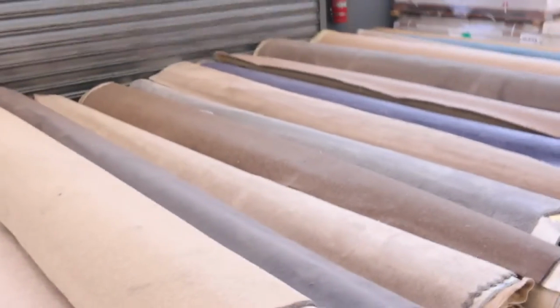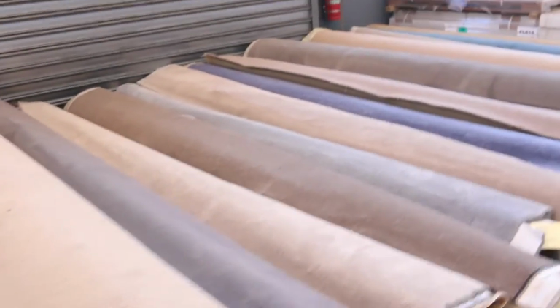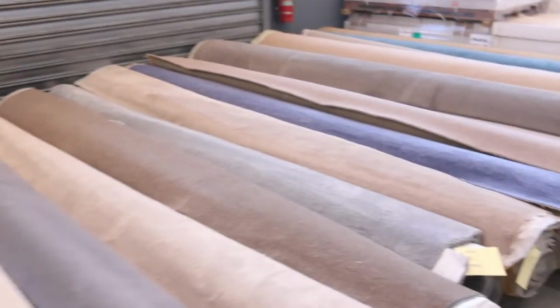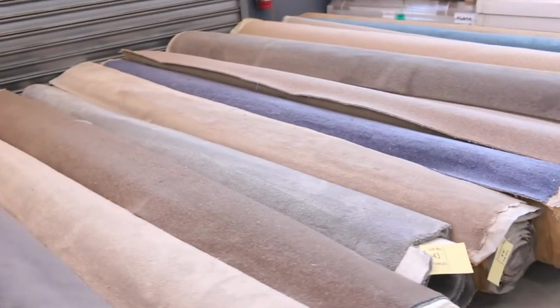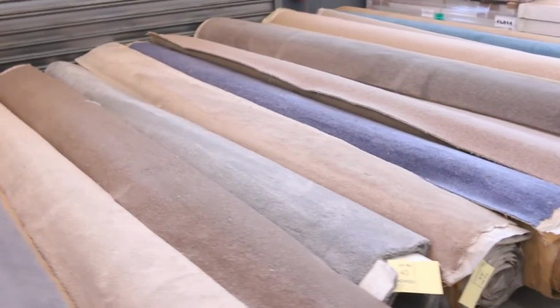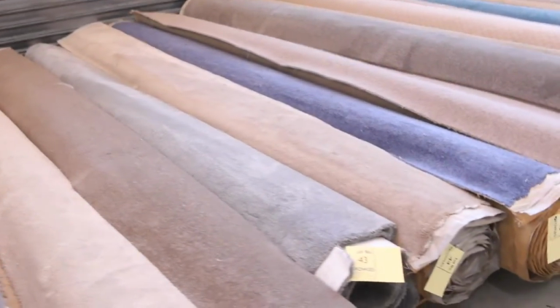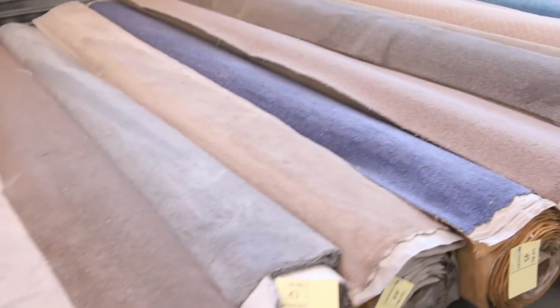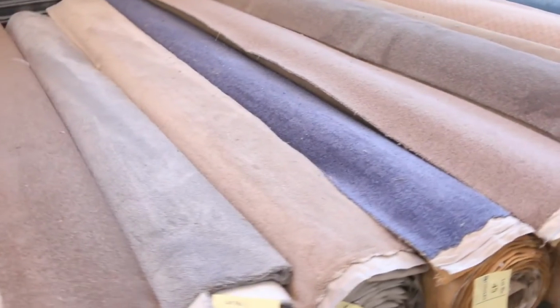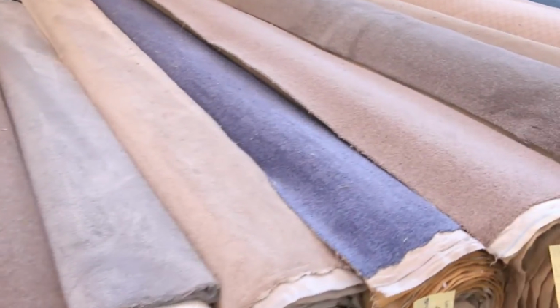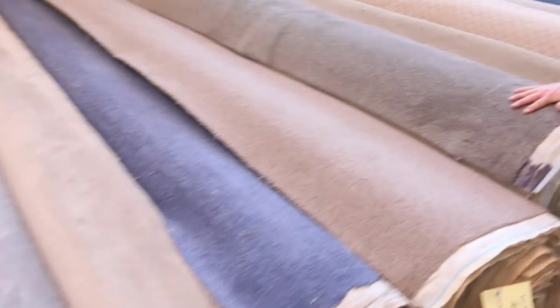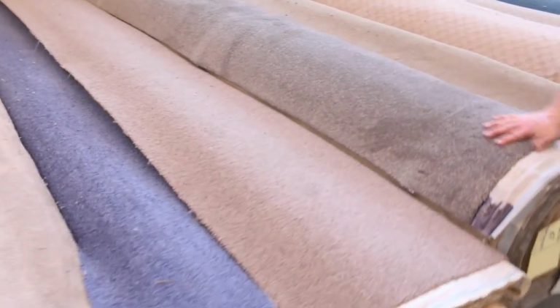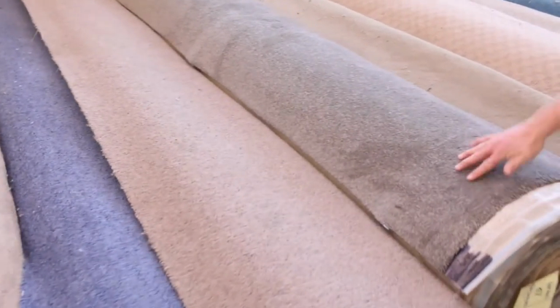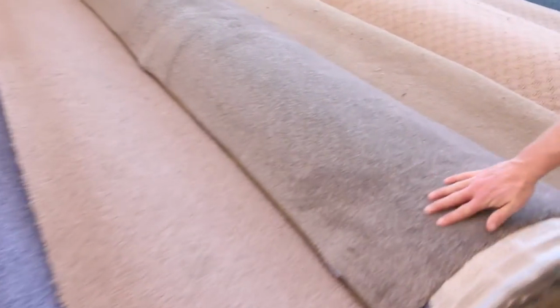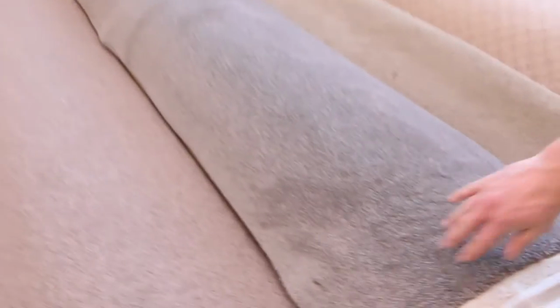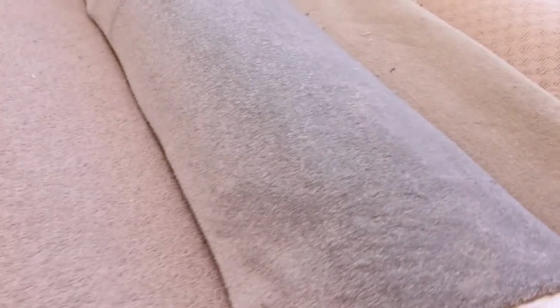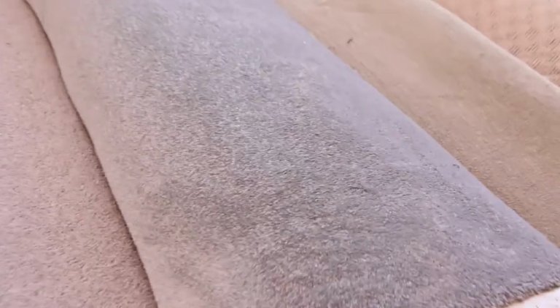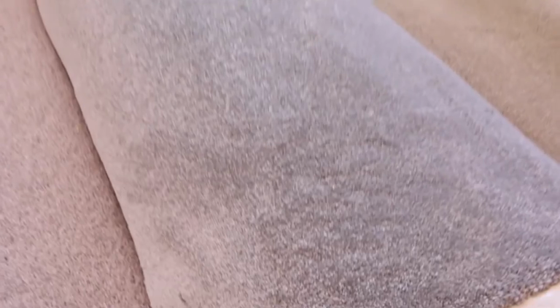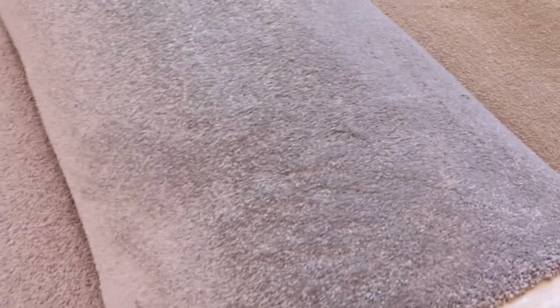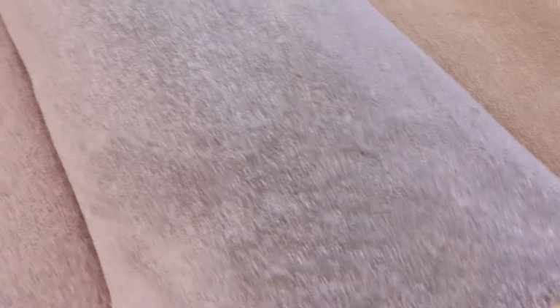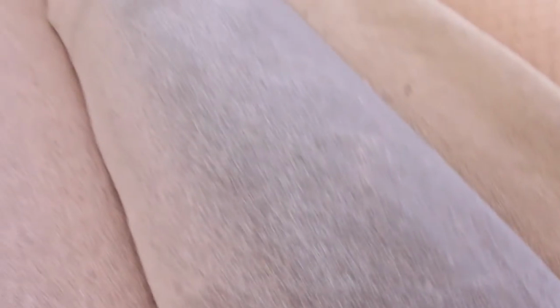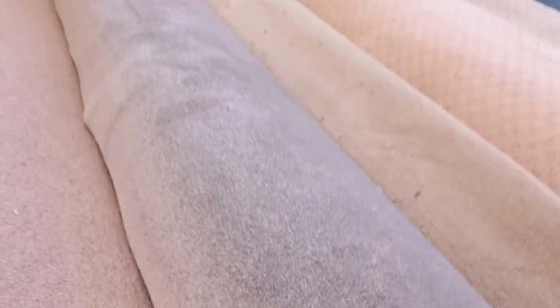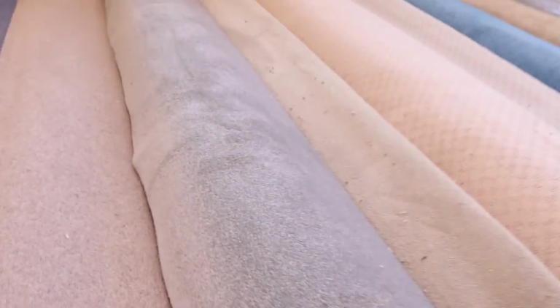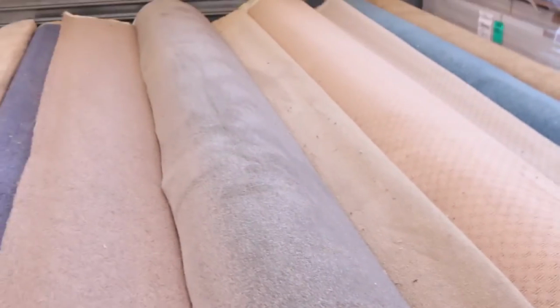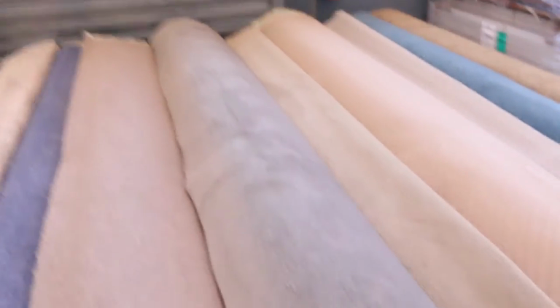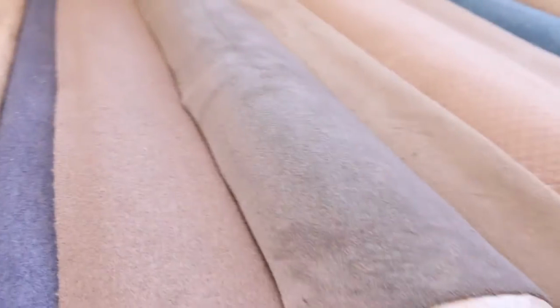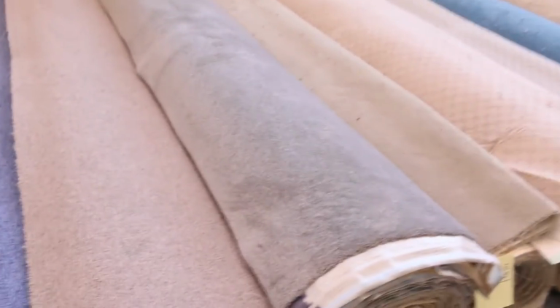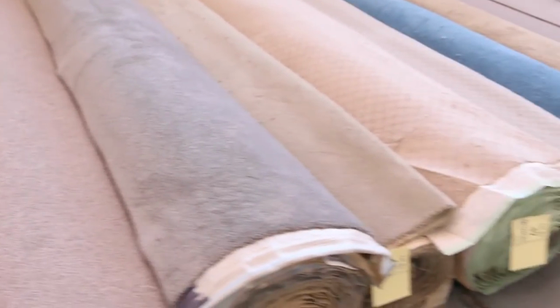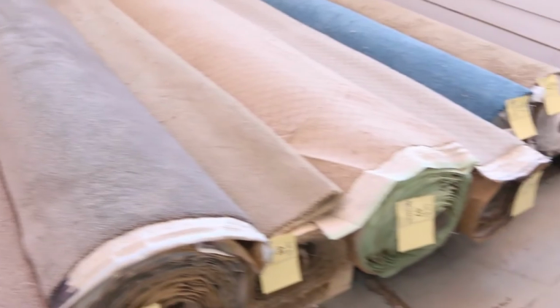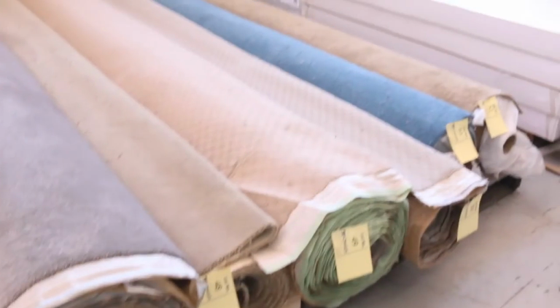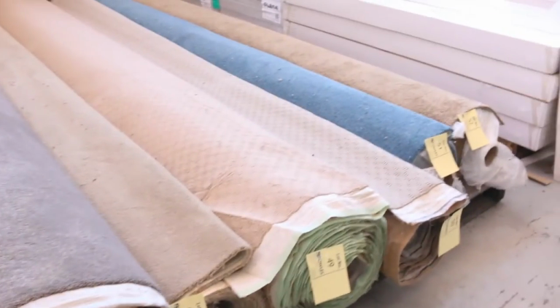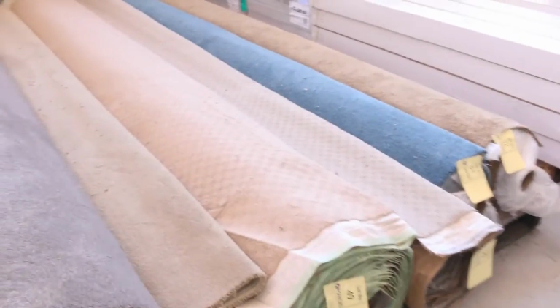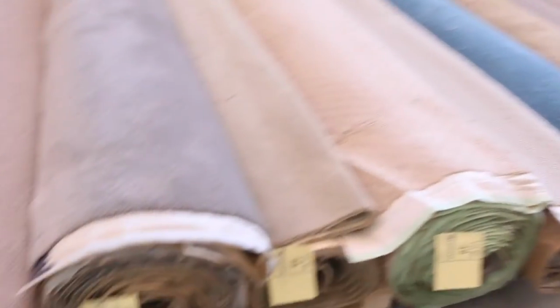There are heaps and heaps of twist piles as well. That's a nice larger roll — a beautiful soft Solution Dyed Nylon, 16.3 metres. You'd probably get three bedrooms, maybe even four bedrooms depending on their size, or three bedrooms and a lounge. Keep that one in mind — Lot 47.